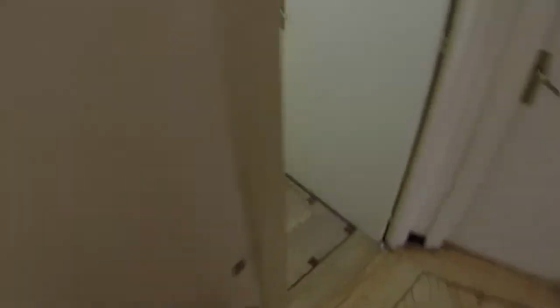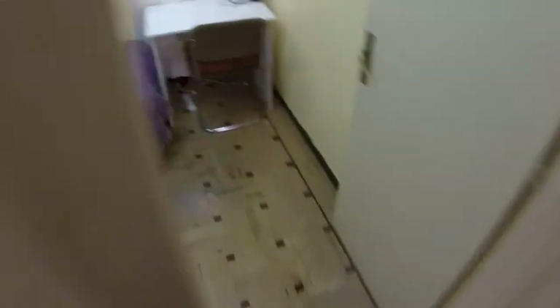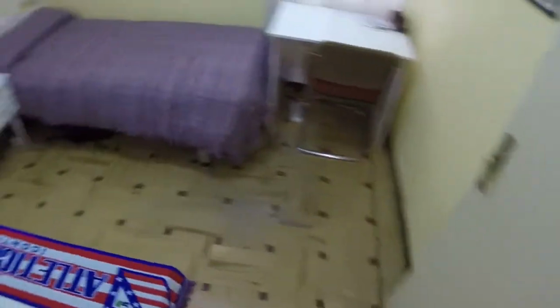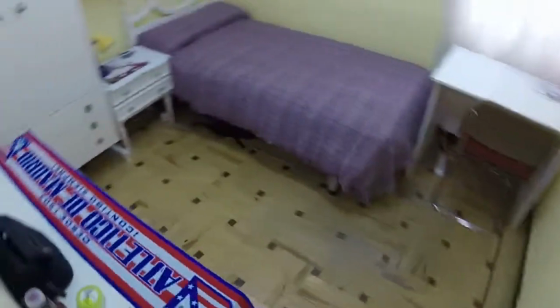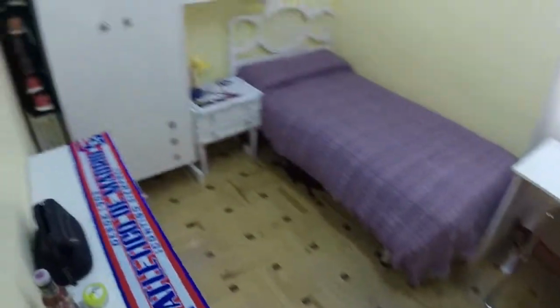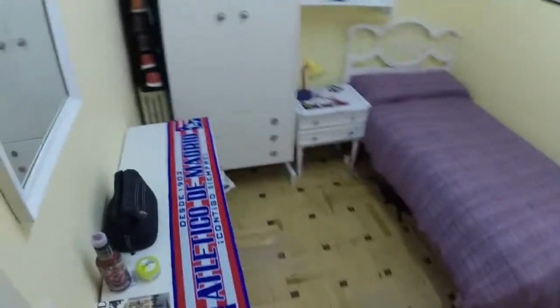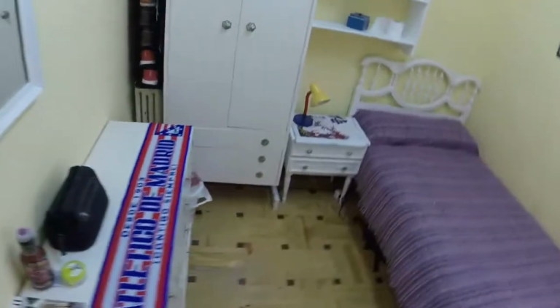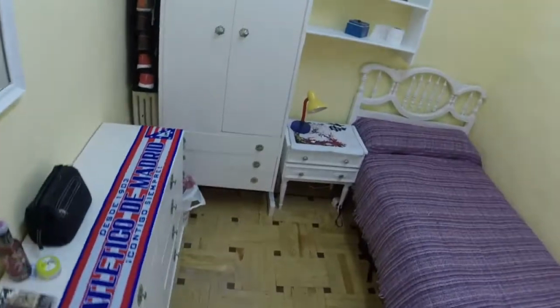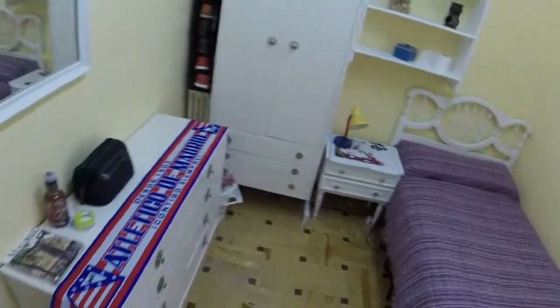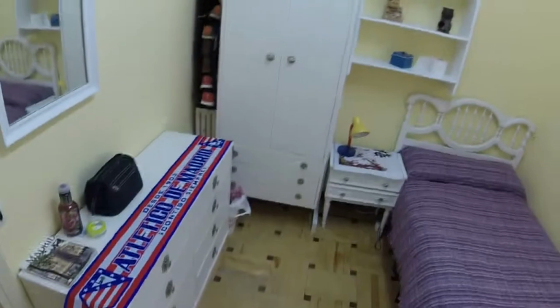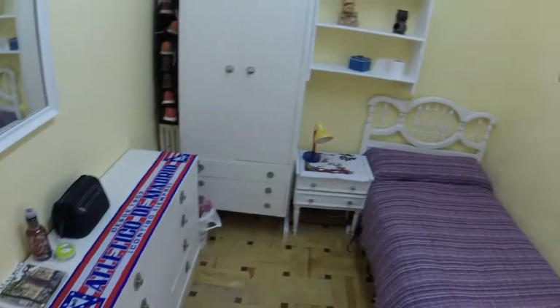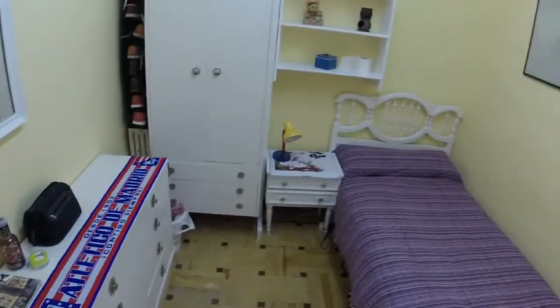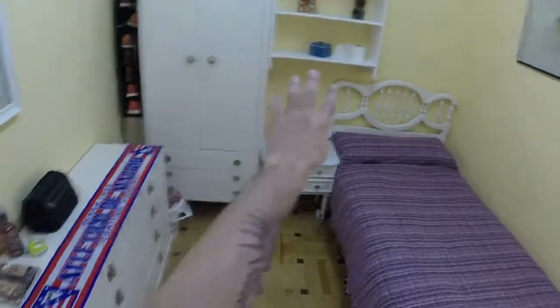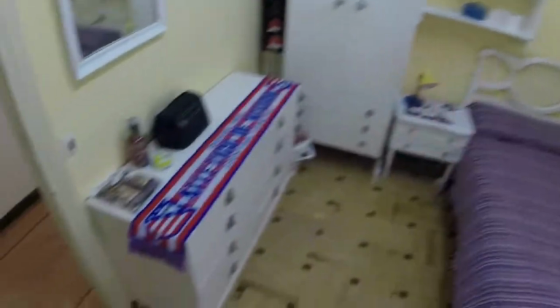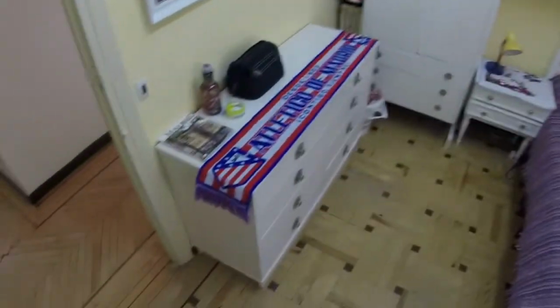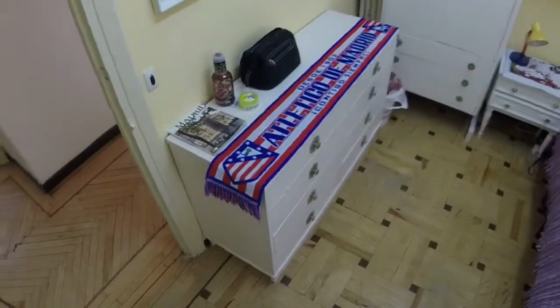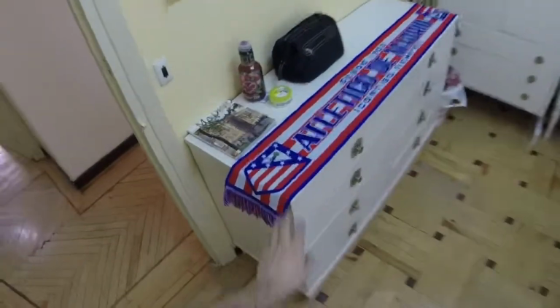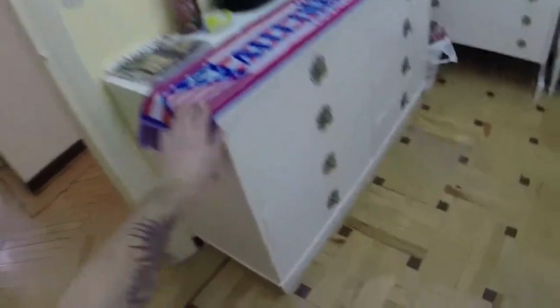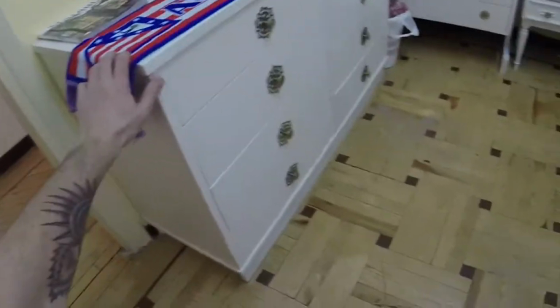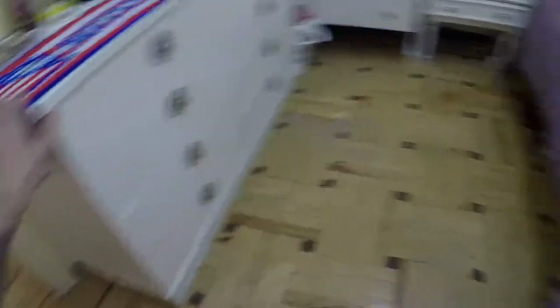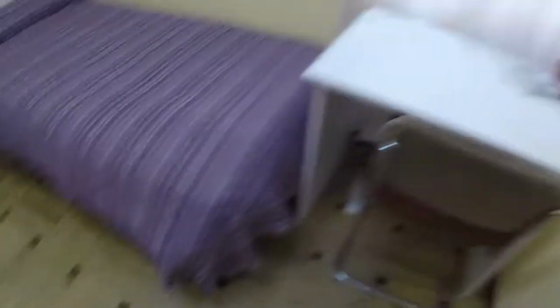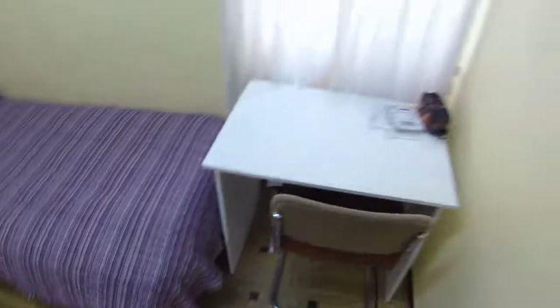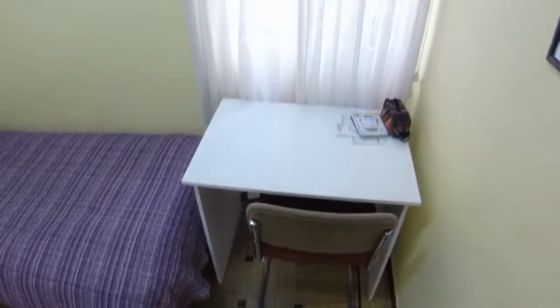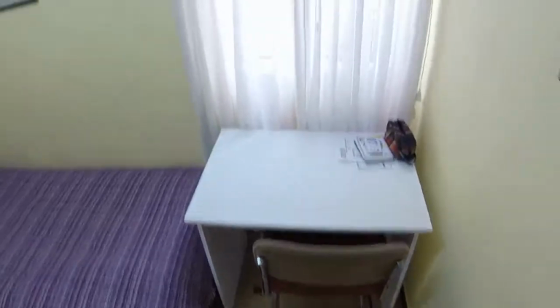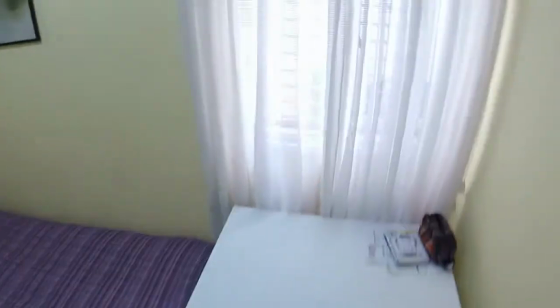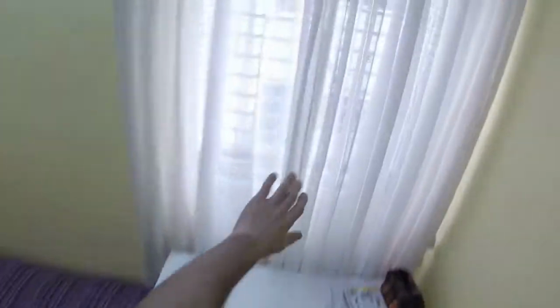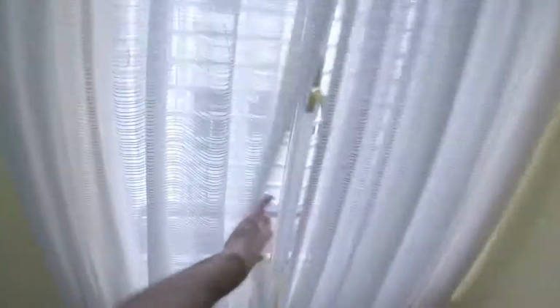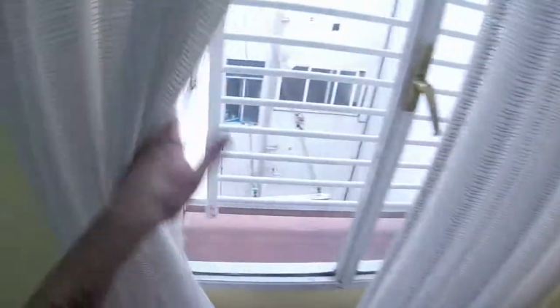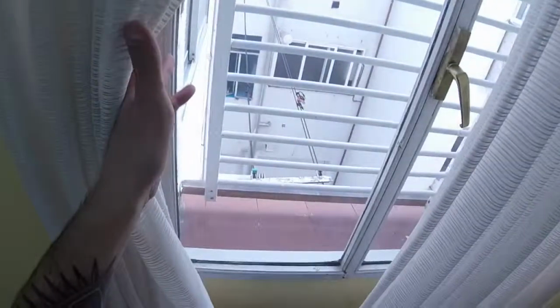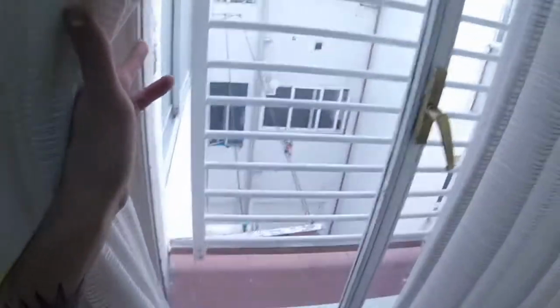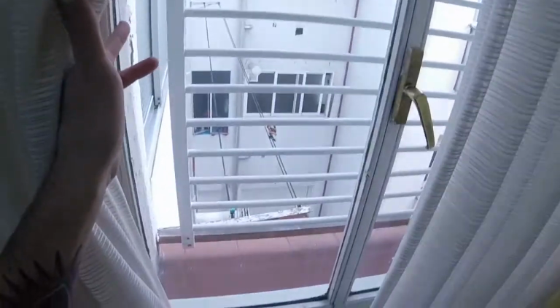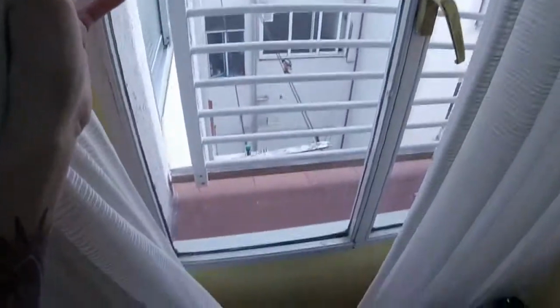This is the second bedroom. We have a single bed and a small wardrobe. We can see there are some shelves, this chest of drawers, and a desk next to the window. We have a view to the light well.